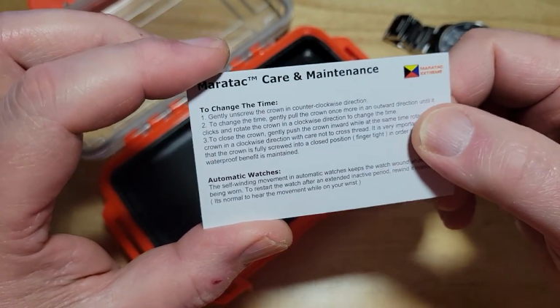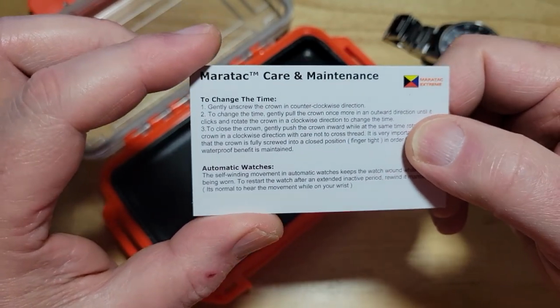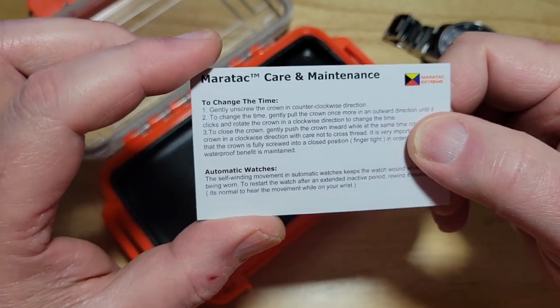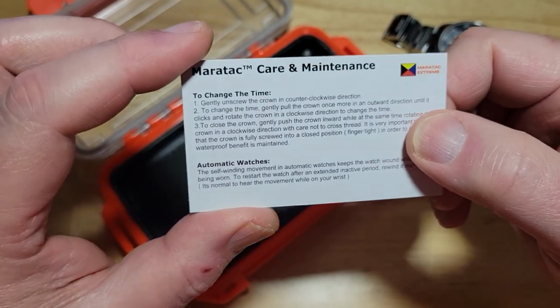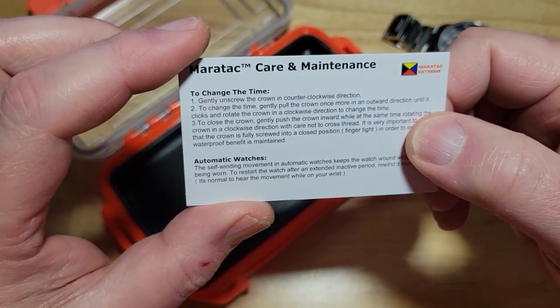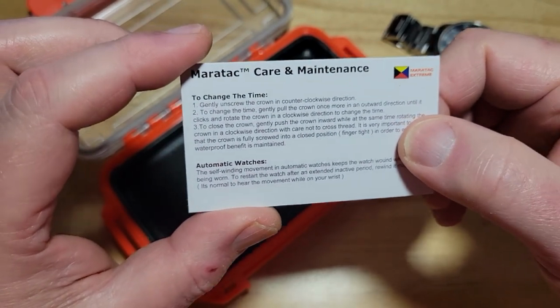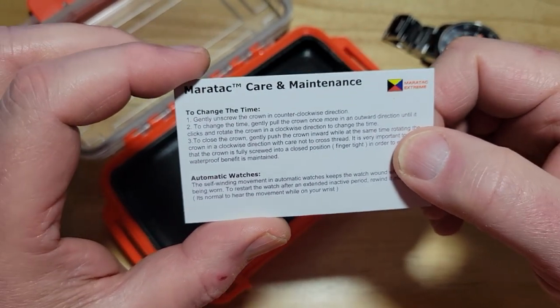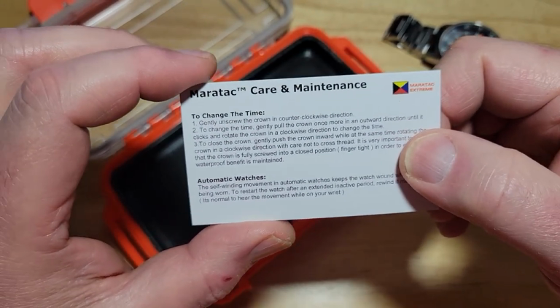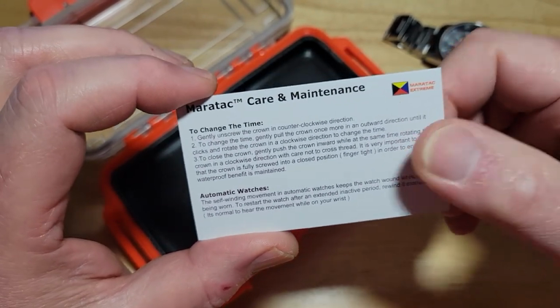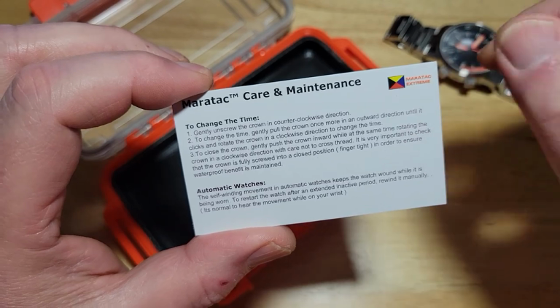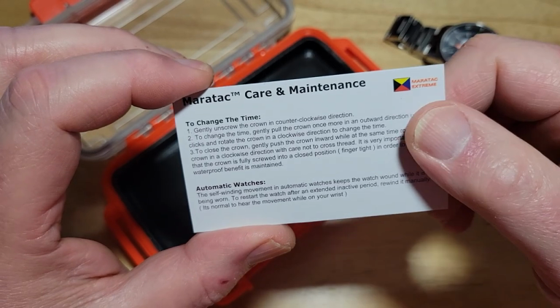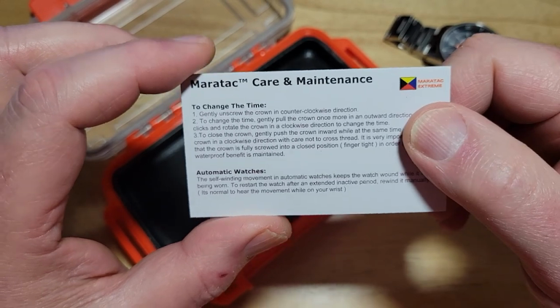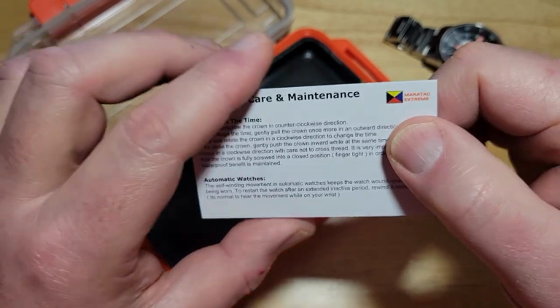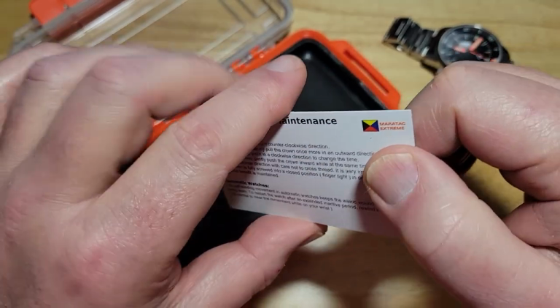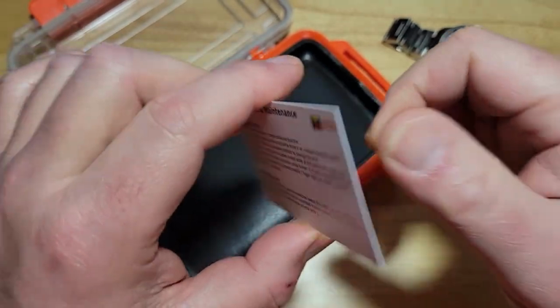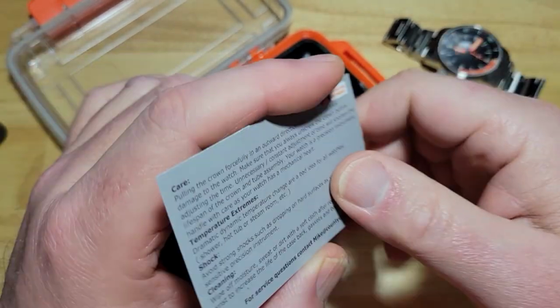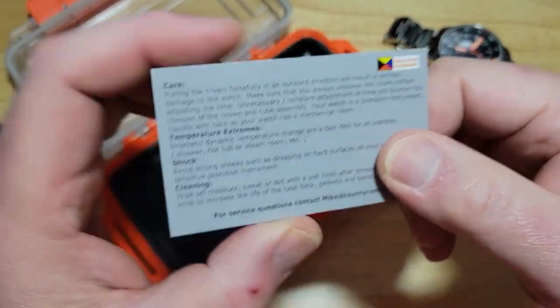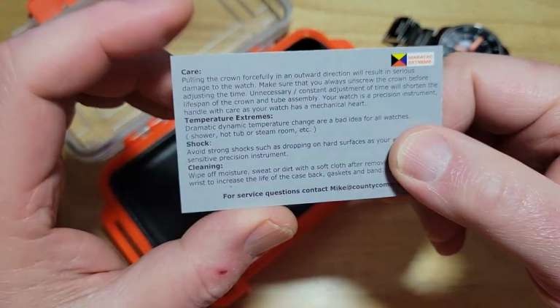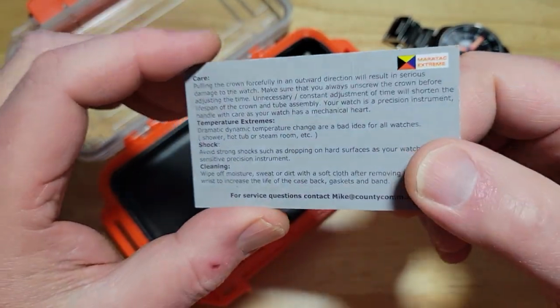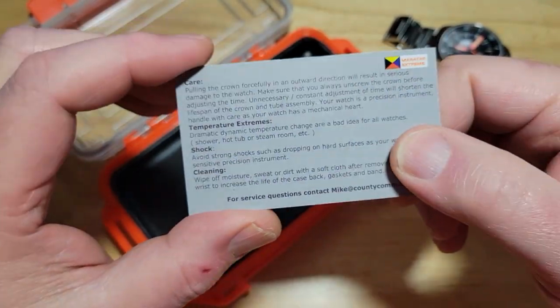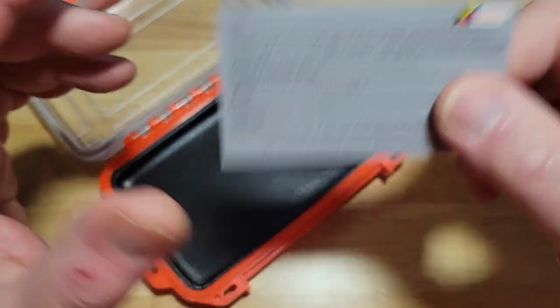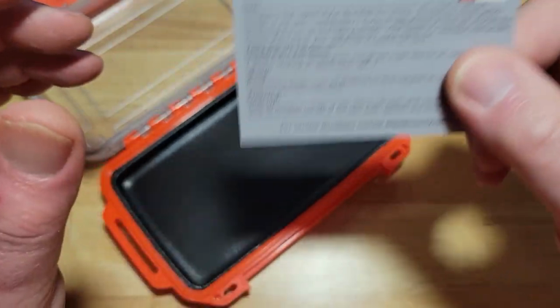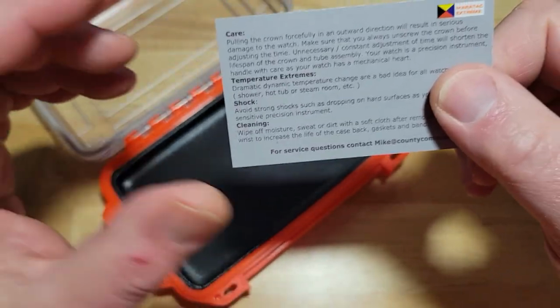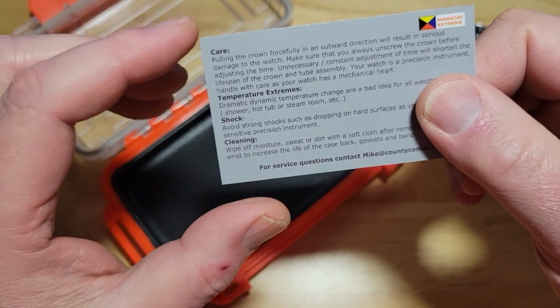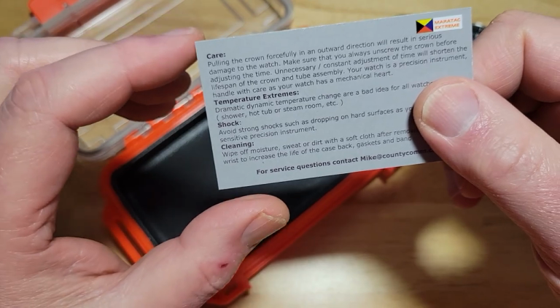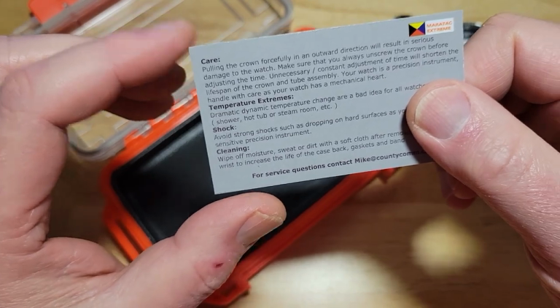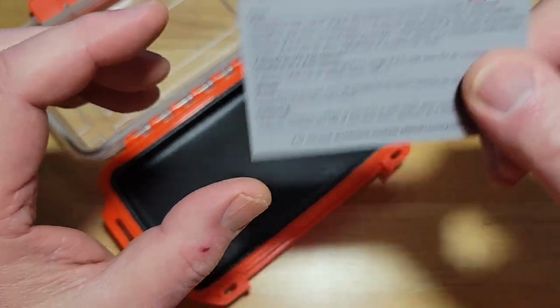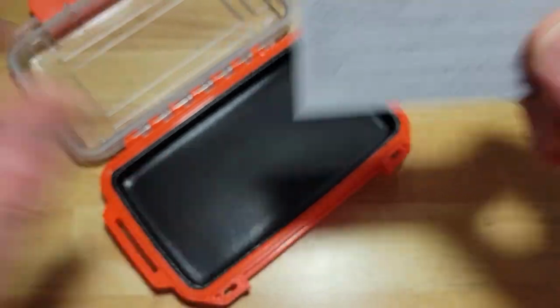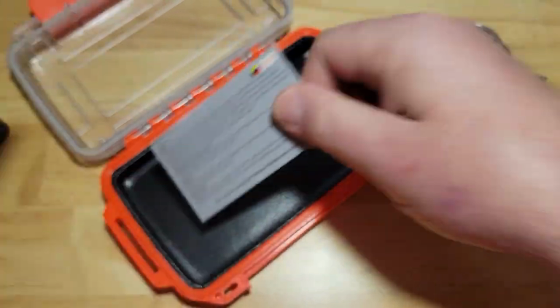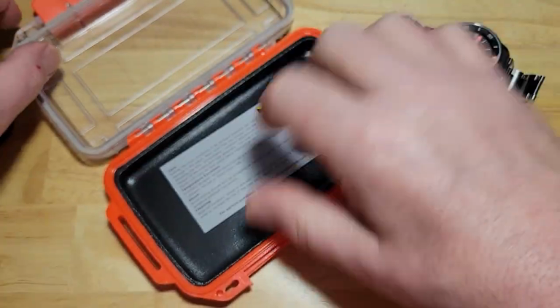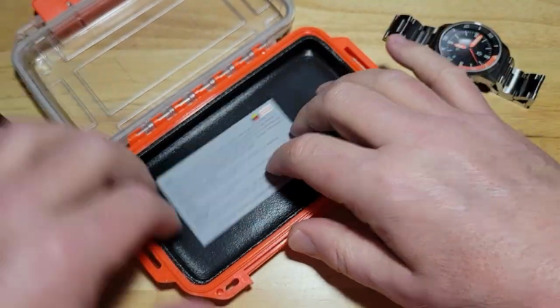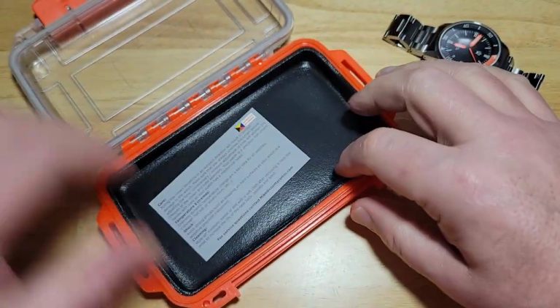Don't take this thing in a steam room or a sauna because that steam can get inside the watch. Just be careful with it — how you wind it, how you take care of it. This is like a little carrying maintenance card right here. And that's it.